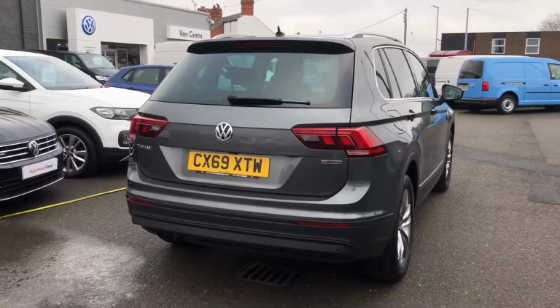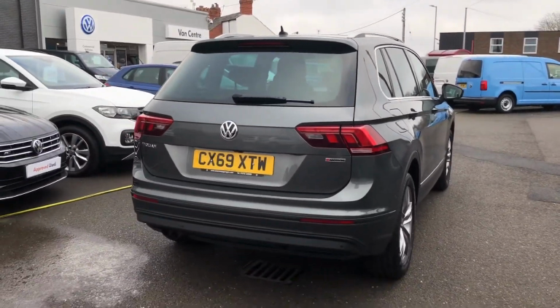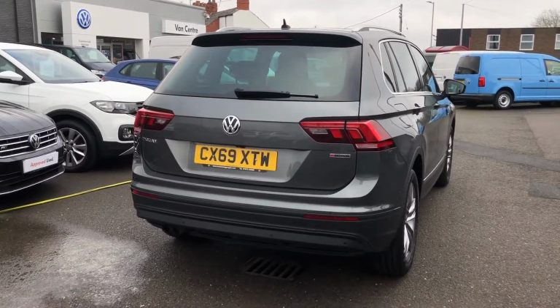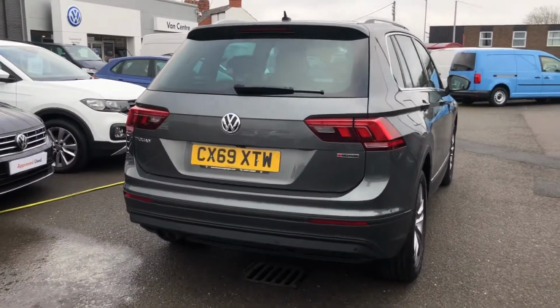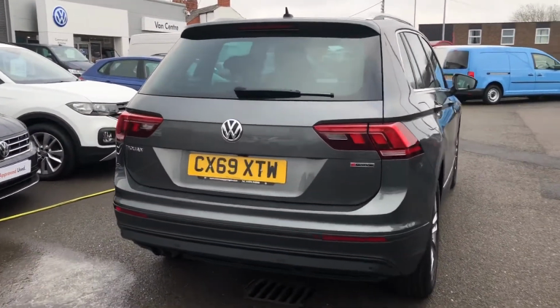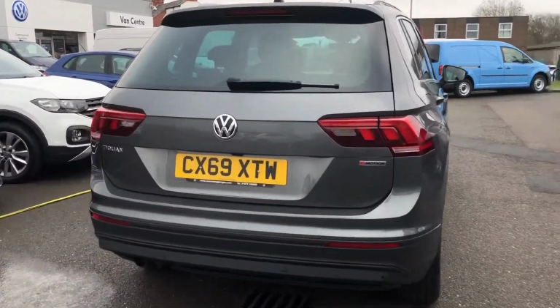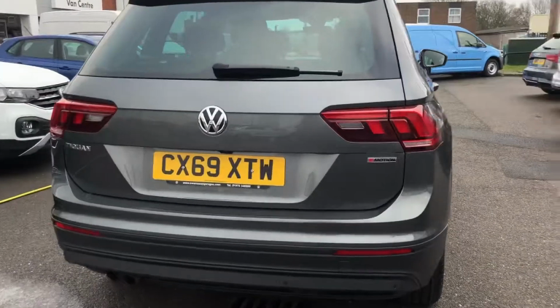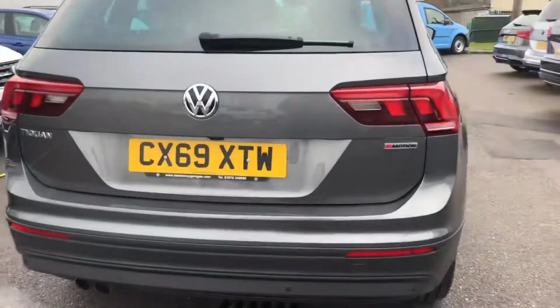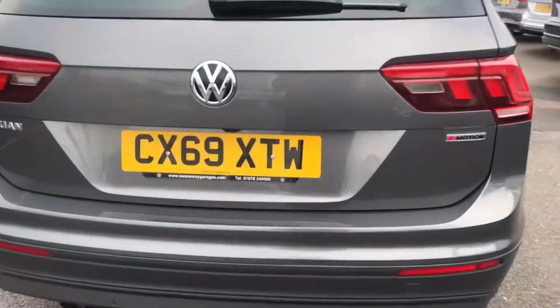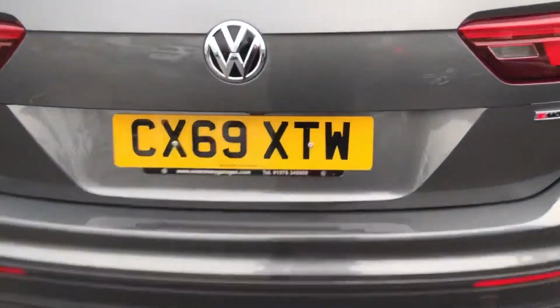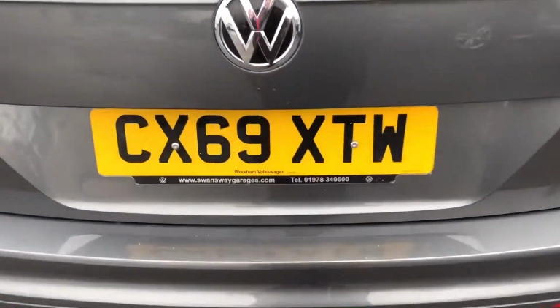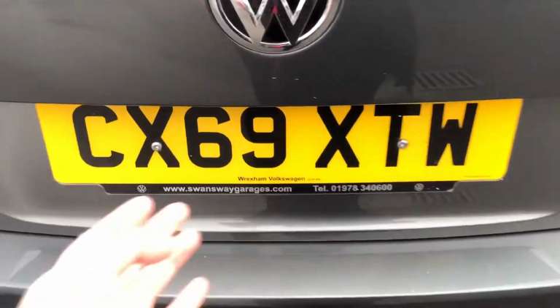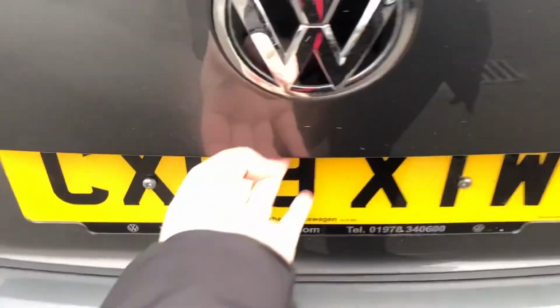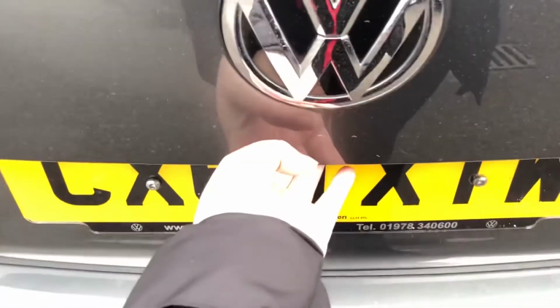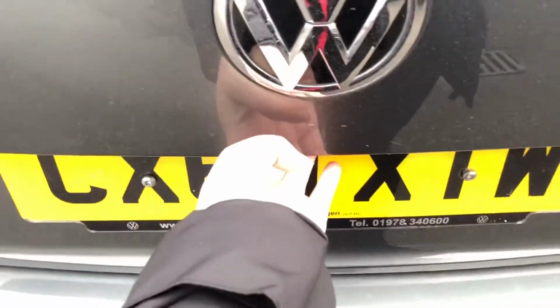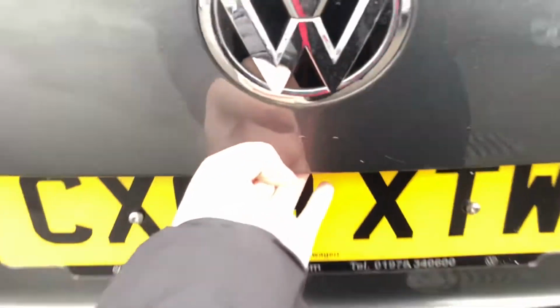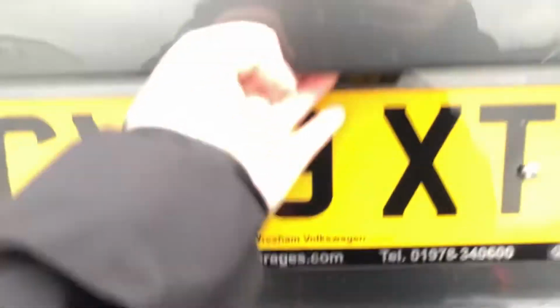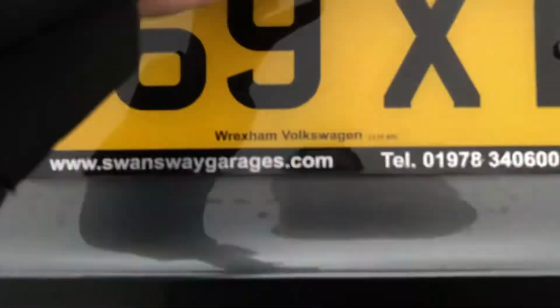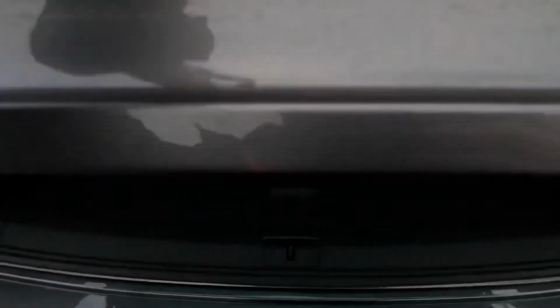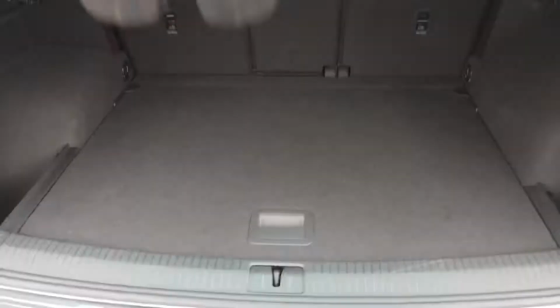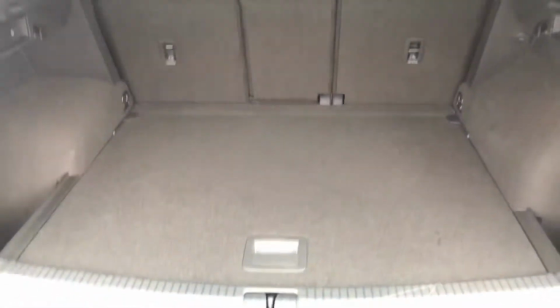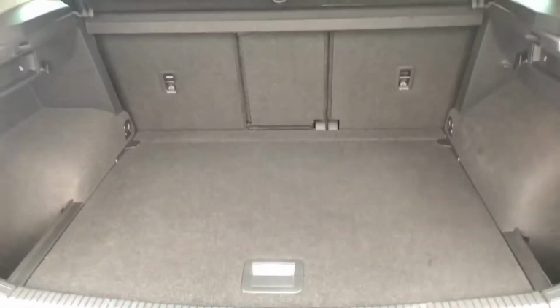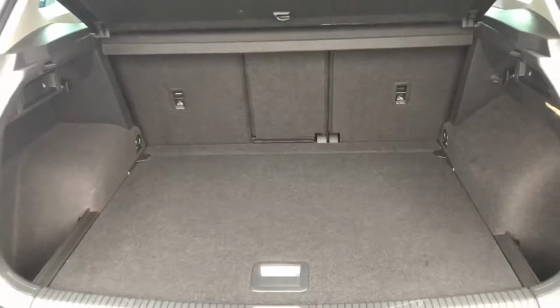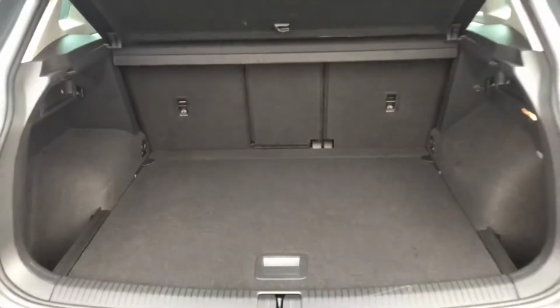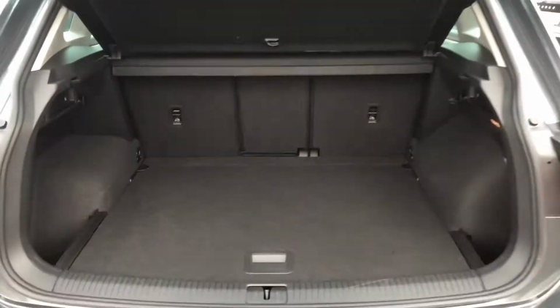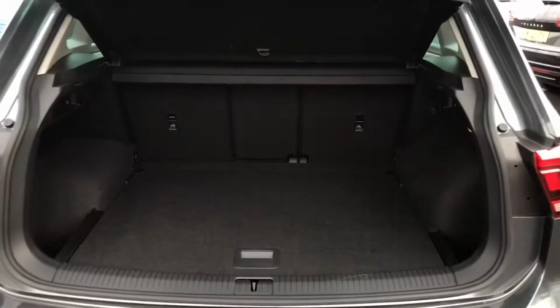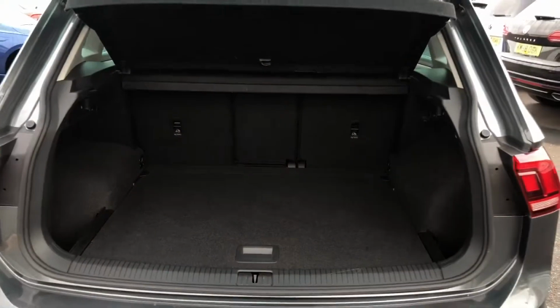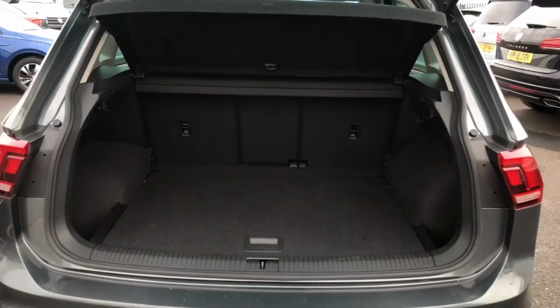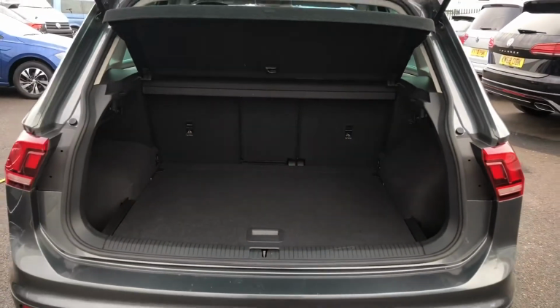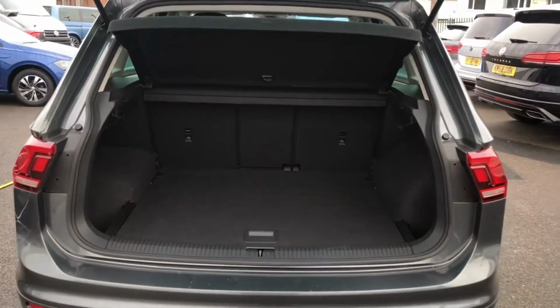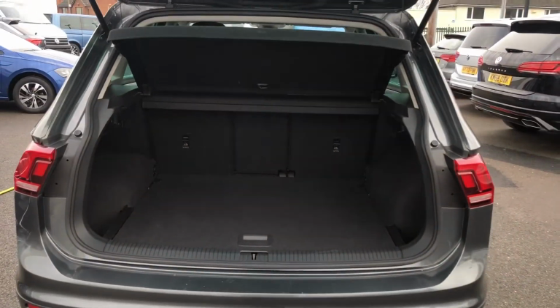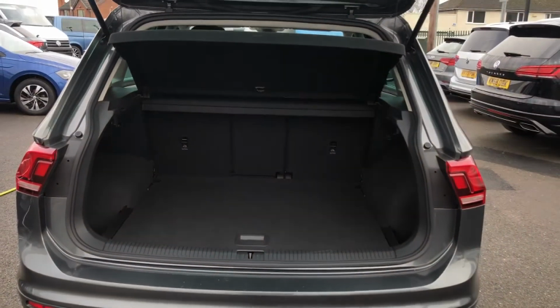So I'll open up the boot — you have got plenty of room in there. It is 4Motion as well, so it's all wheel drive, giving you that extra grip and handling. And inside there's tonnes of space, so you definitely won't be struggling for room with this car.